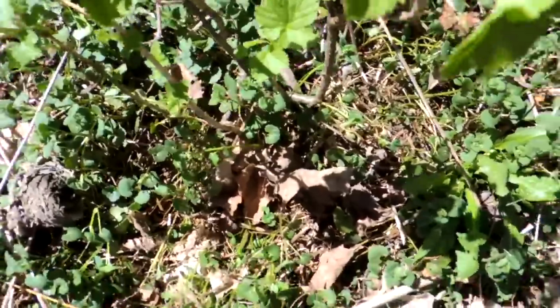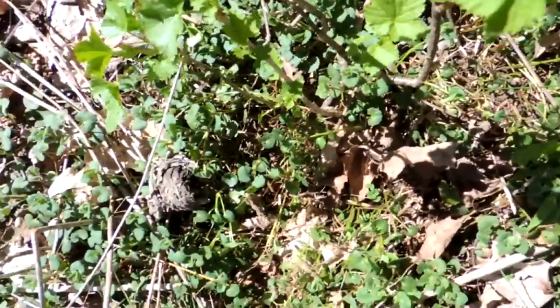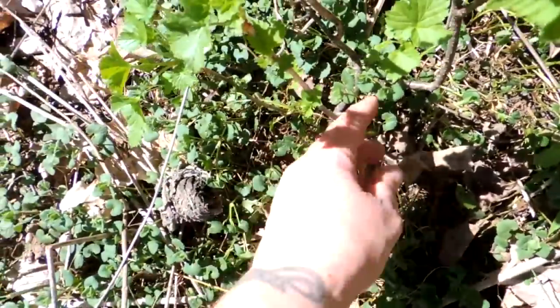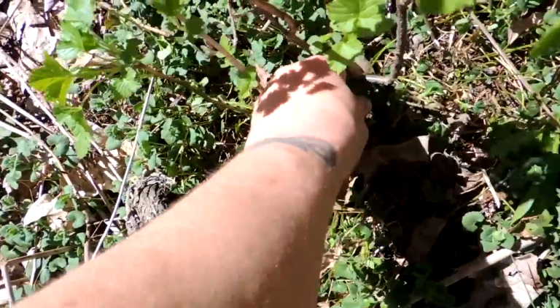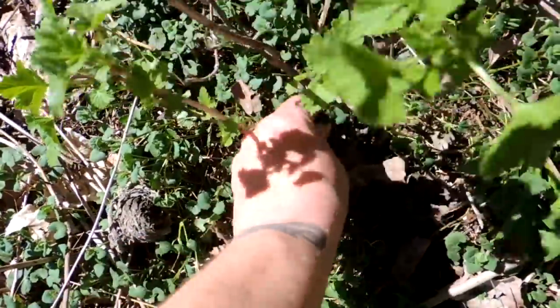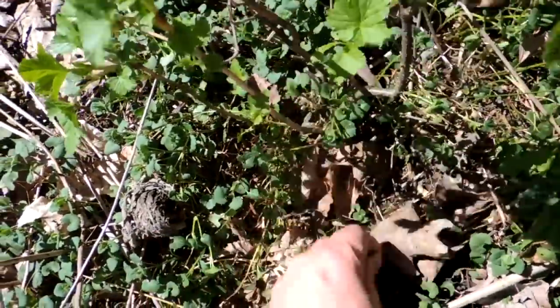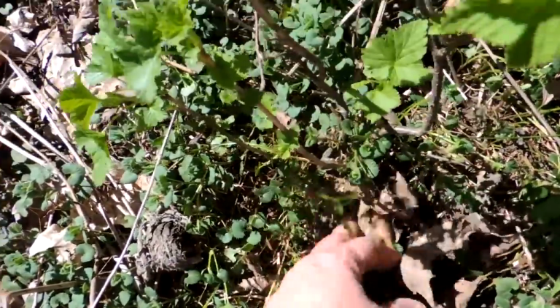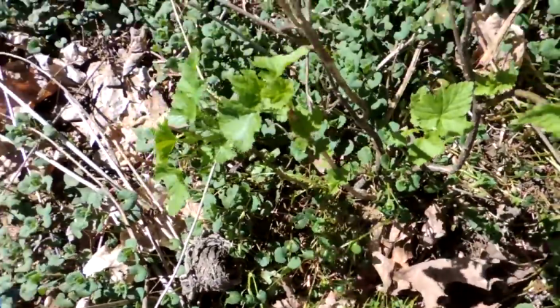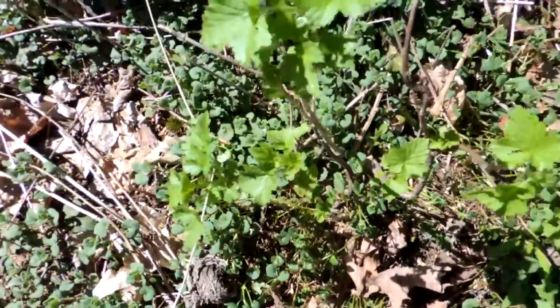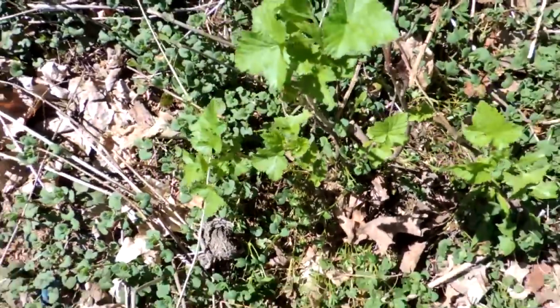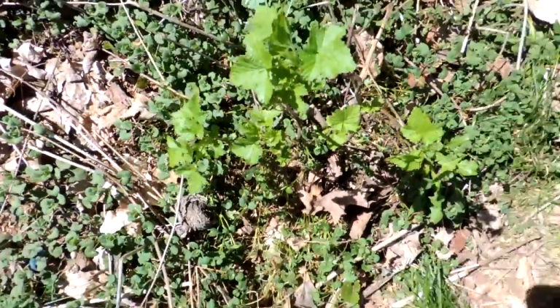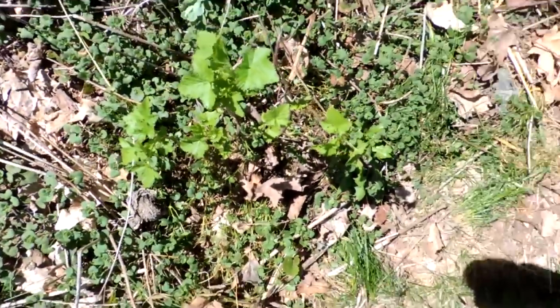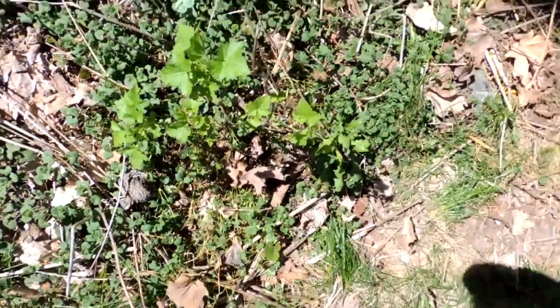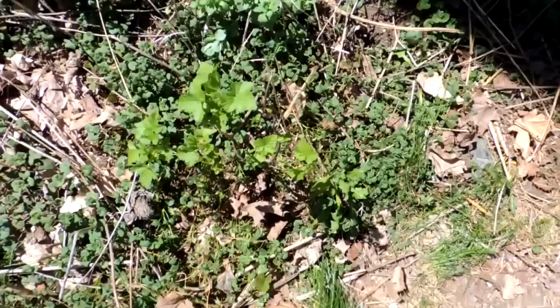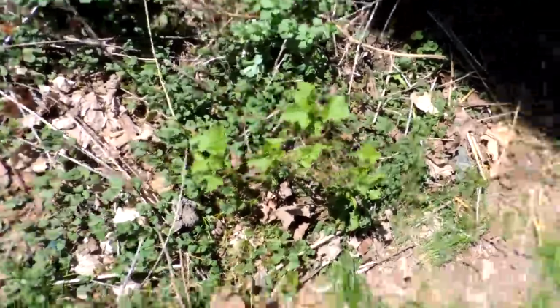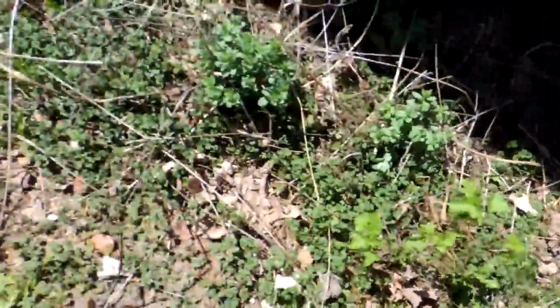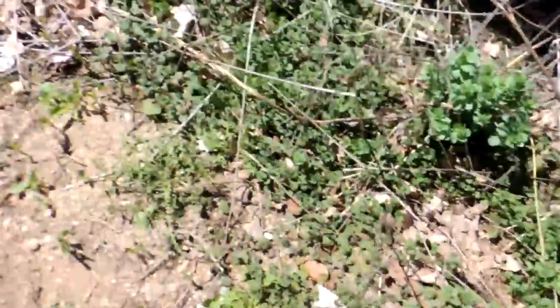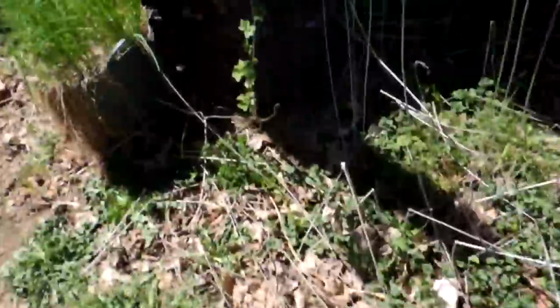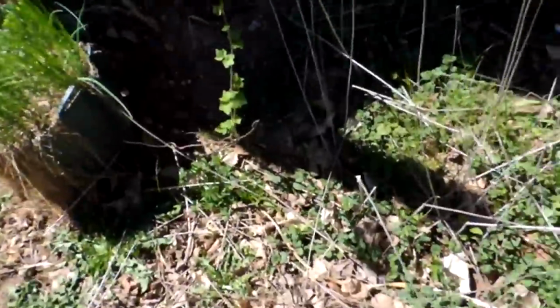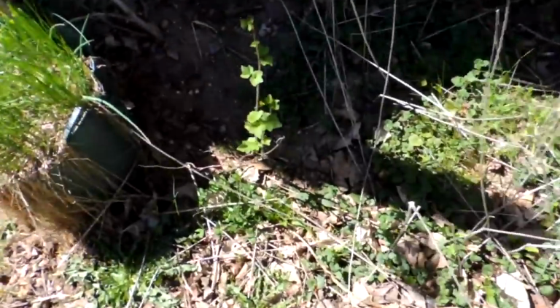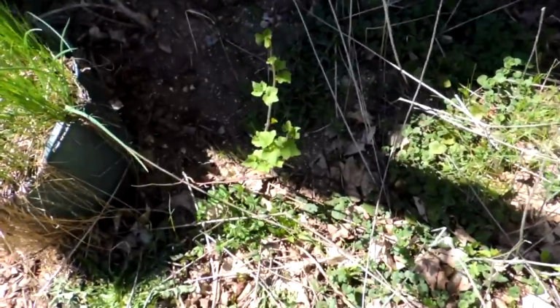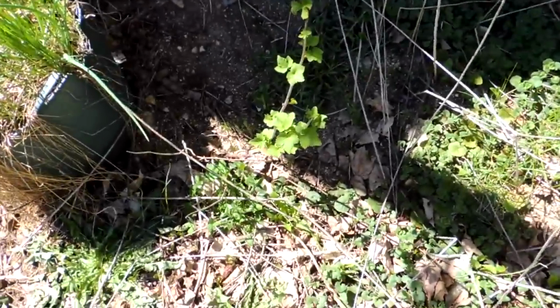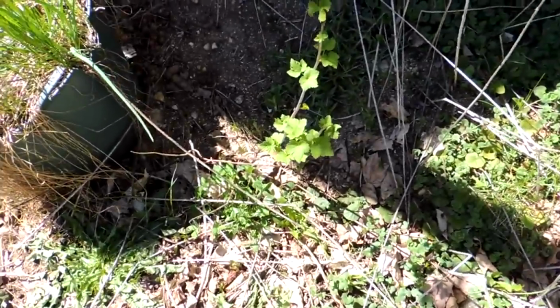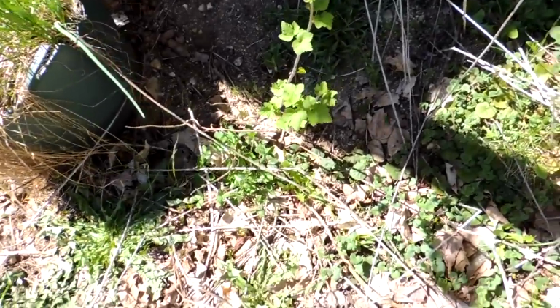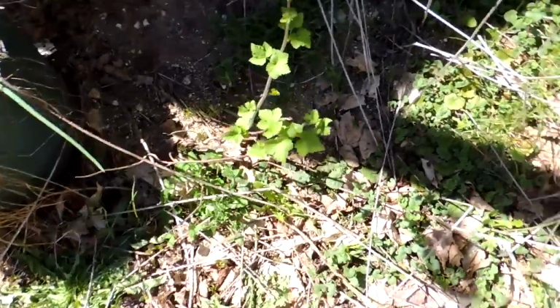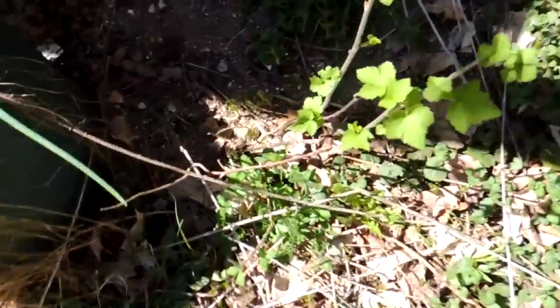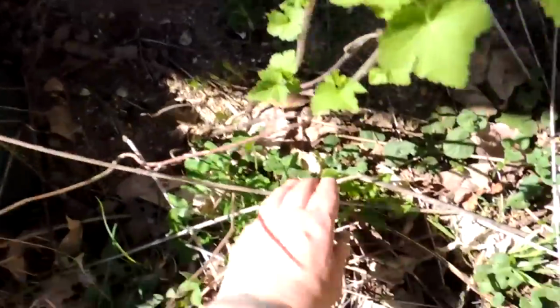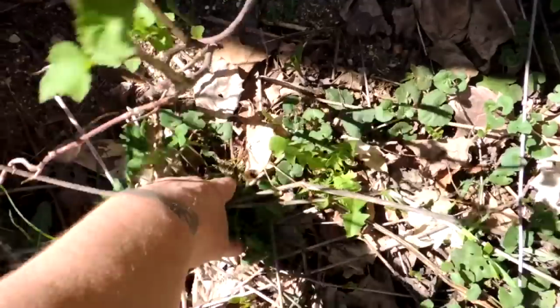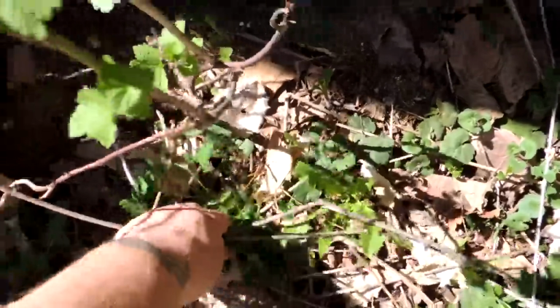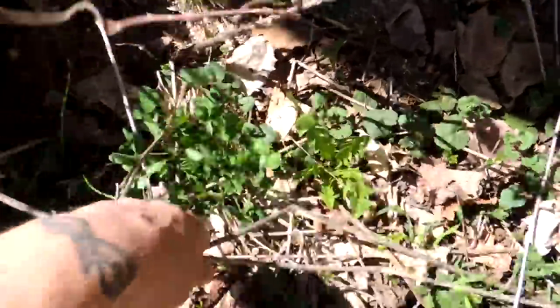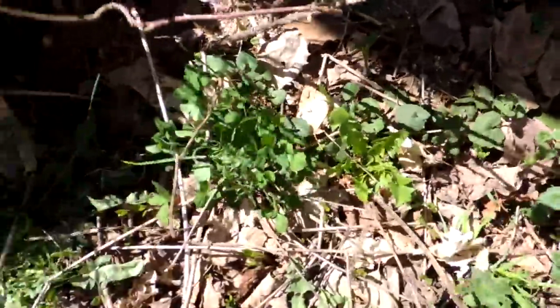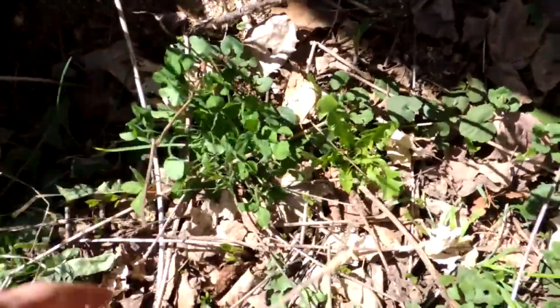I won't get more than one or two berries from it, but you know what? That's good. Let's see if the other one lived — and so it did! Look at that. Blackcurrant bushes!